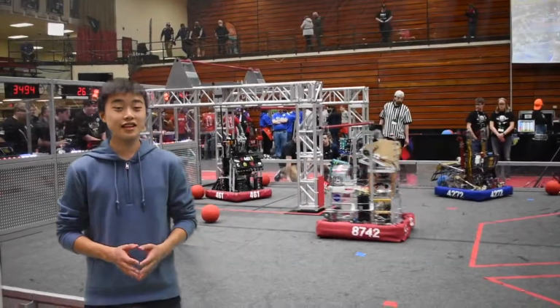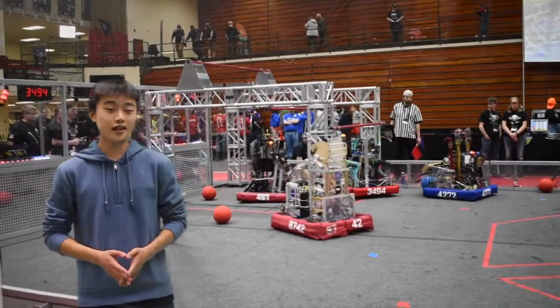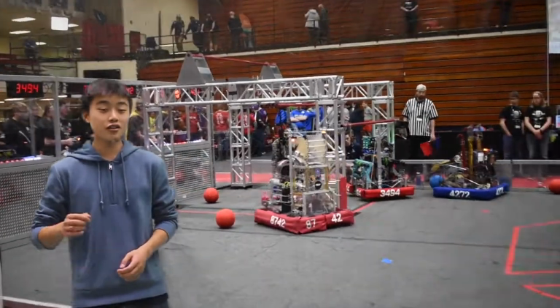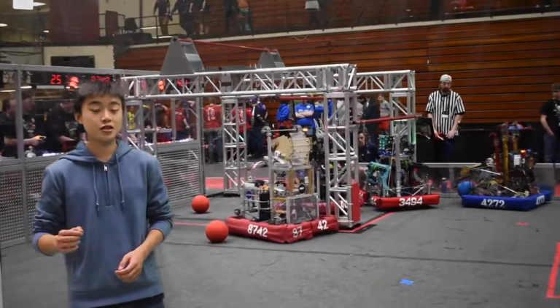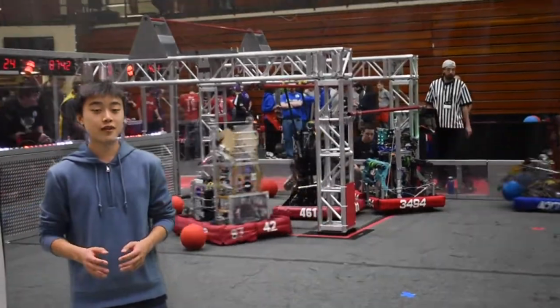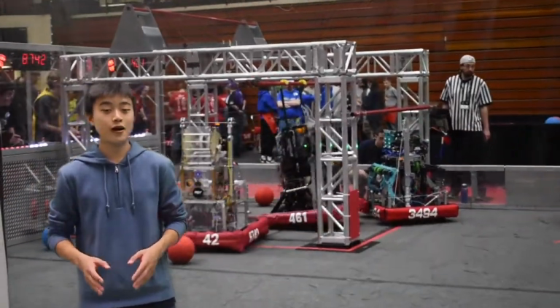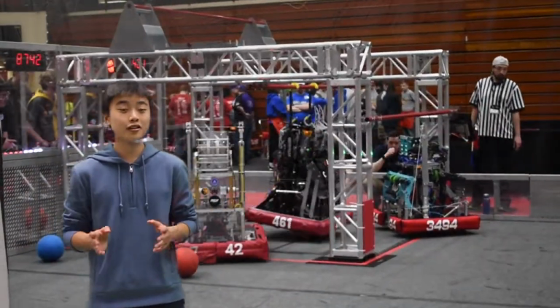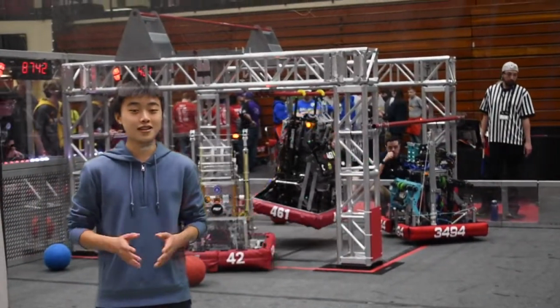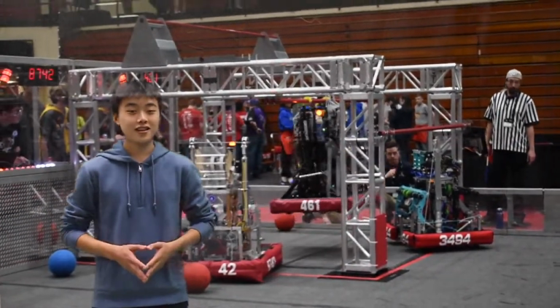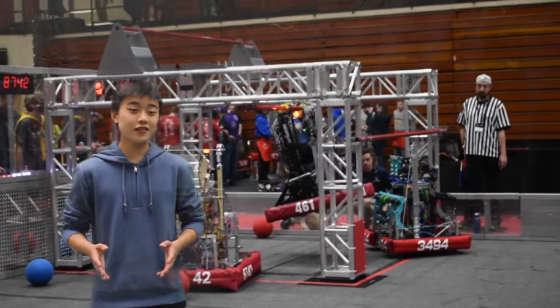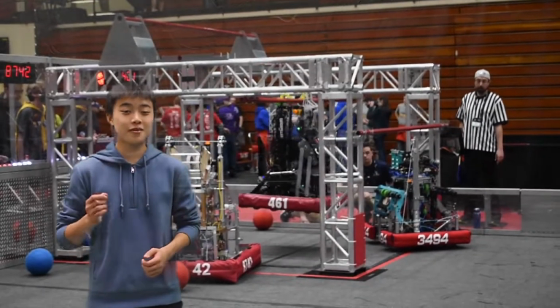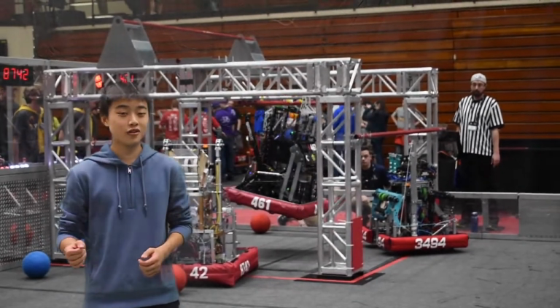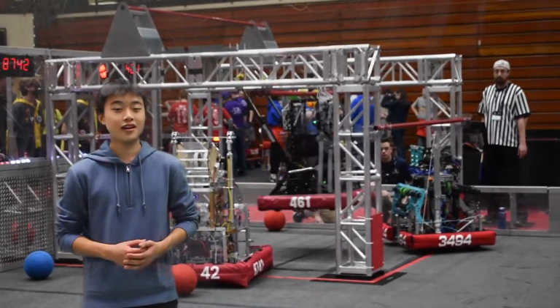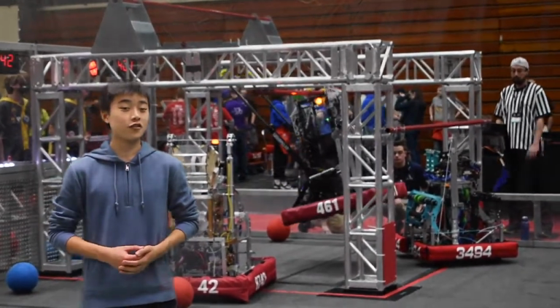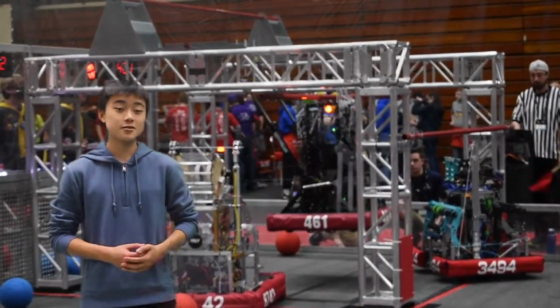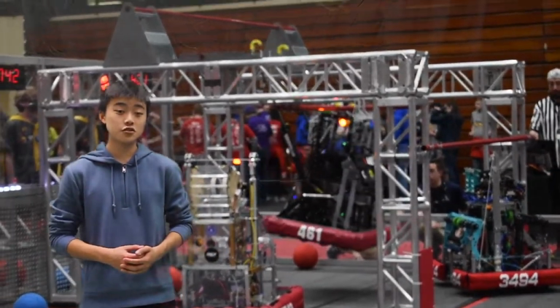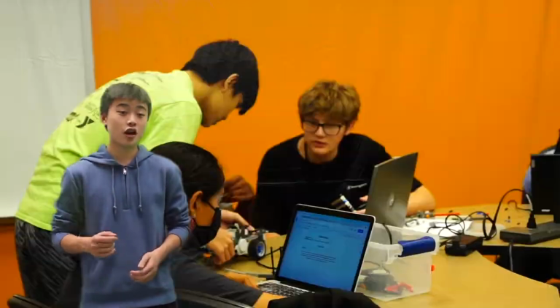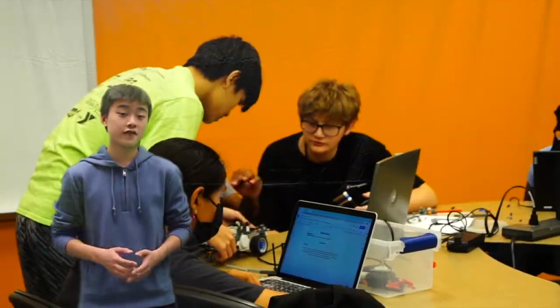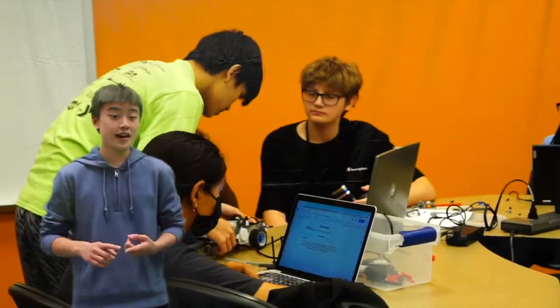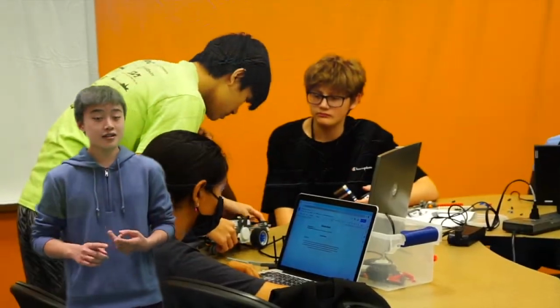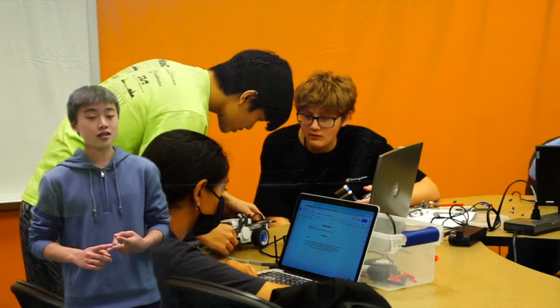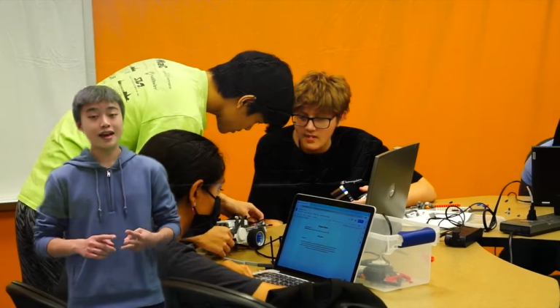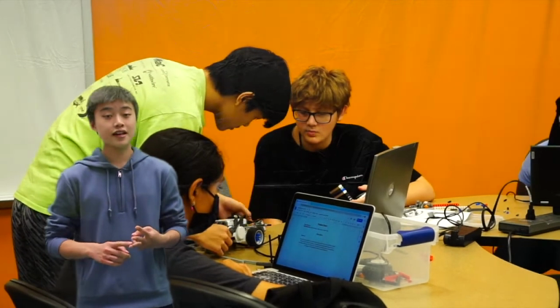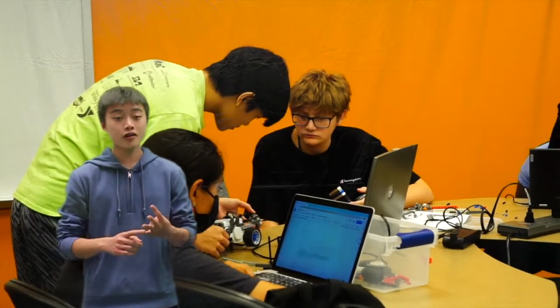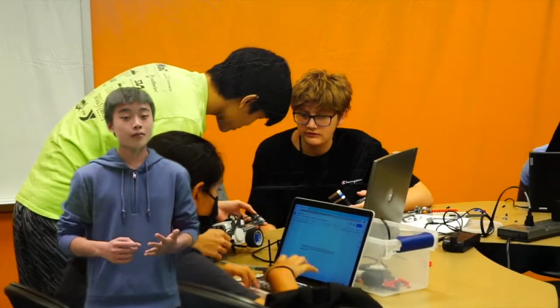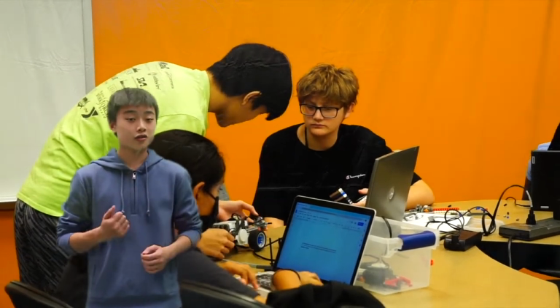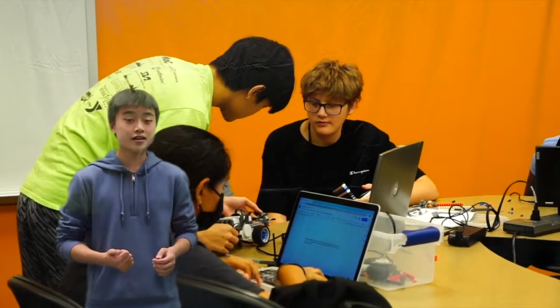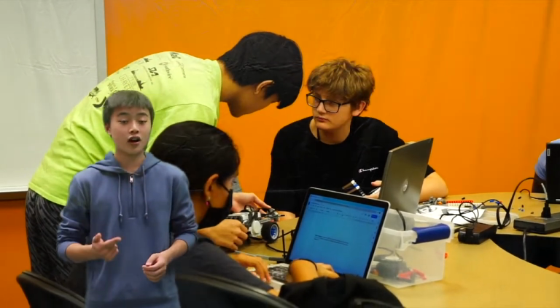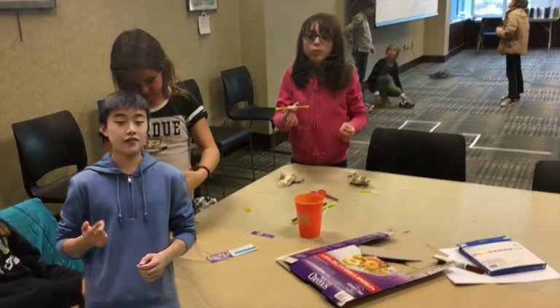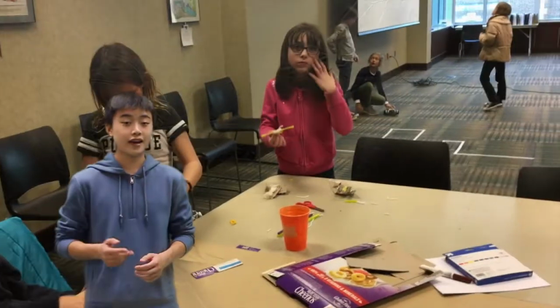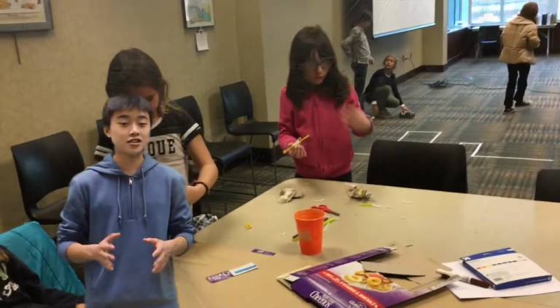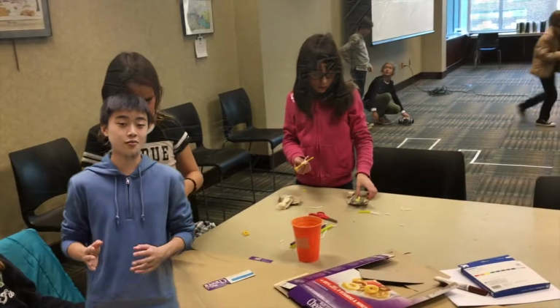Traditionally, robotics teams aren't thought of as much more than a place to, well, build robots. The truth, however, is that we are much more than that. A FIRST team exposes youth to knowledge in the fields of science, technology, engineering, art, math, graphic design, photography, videography, and much, much more.